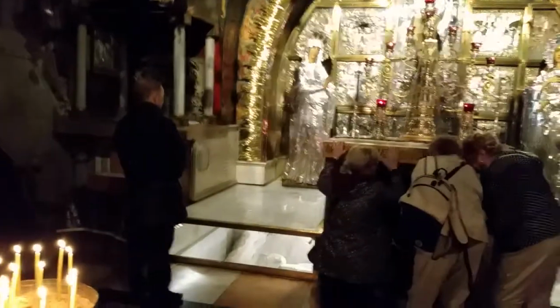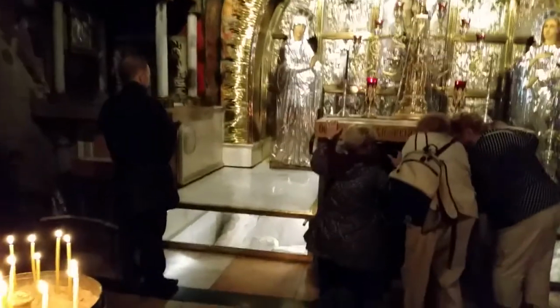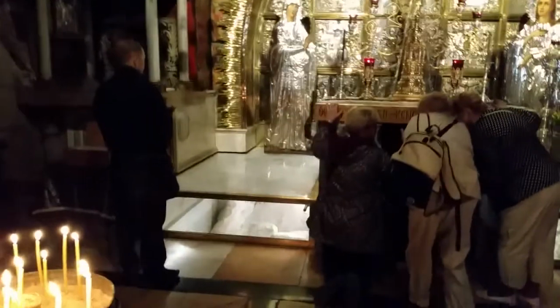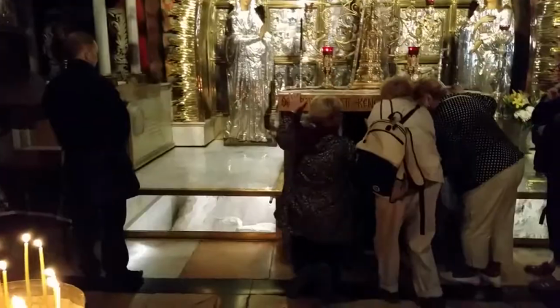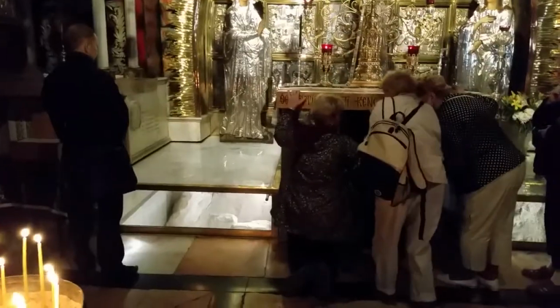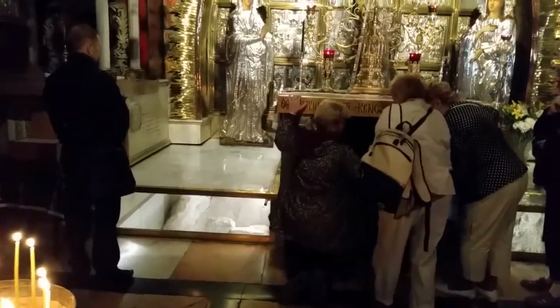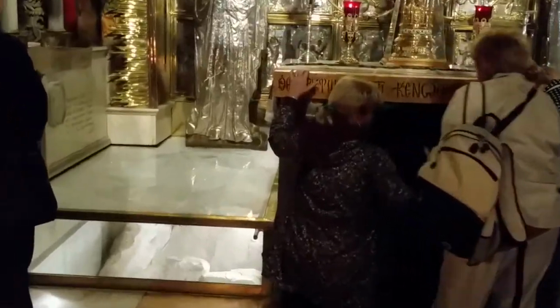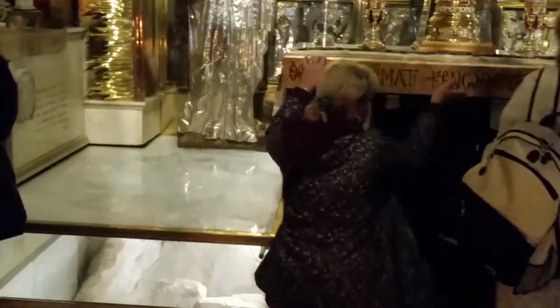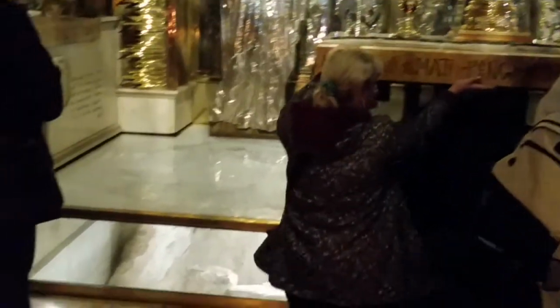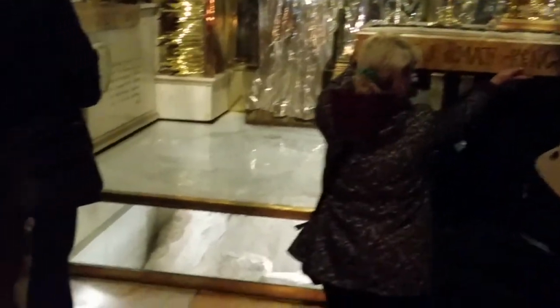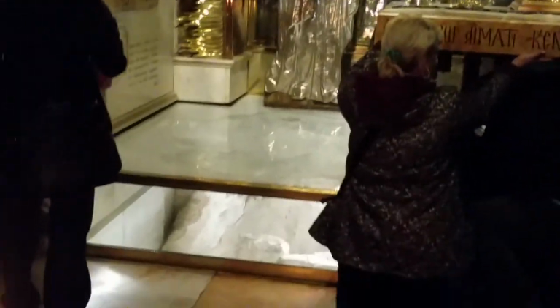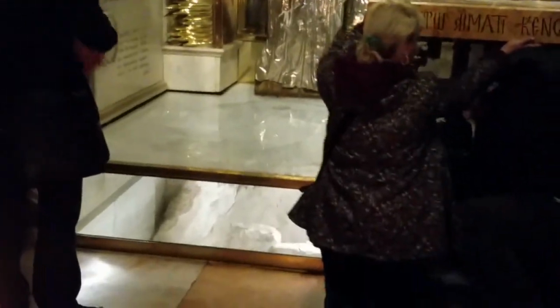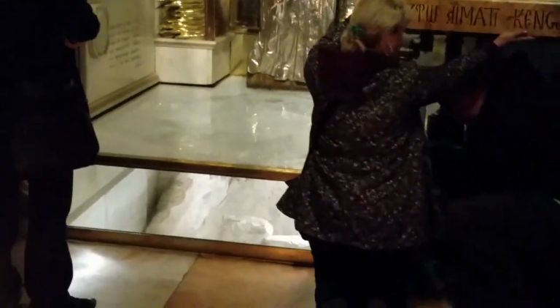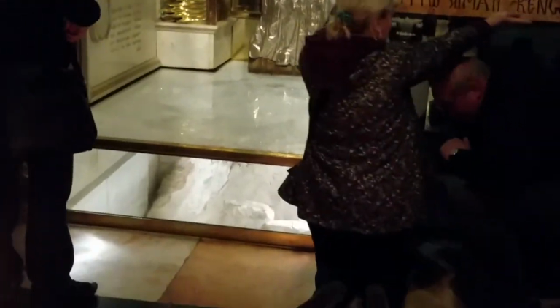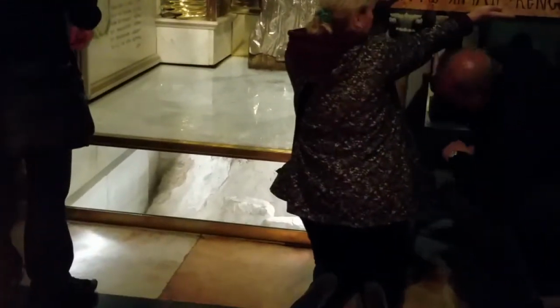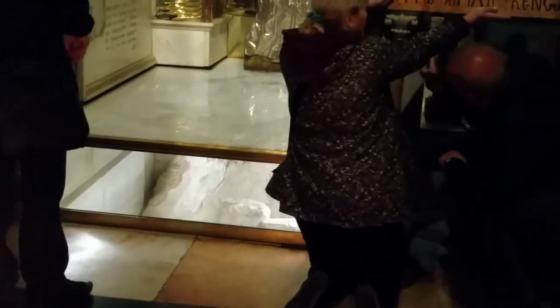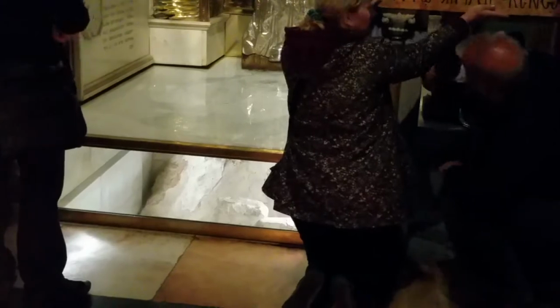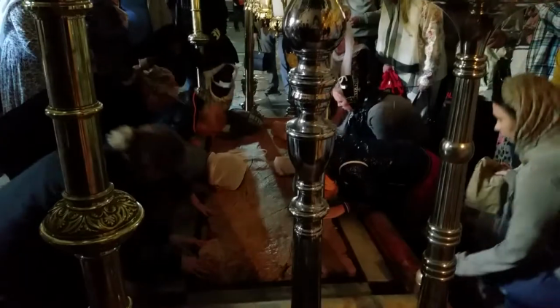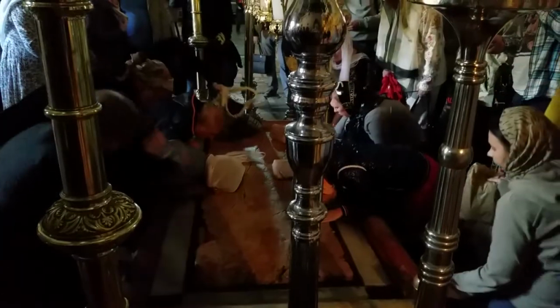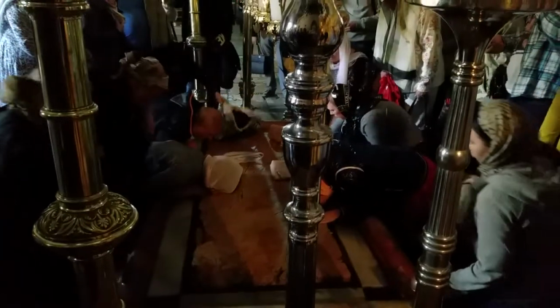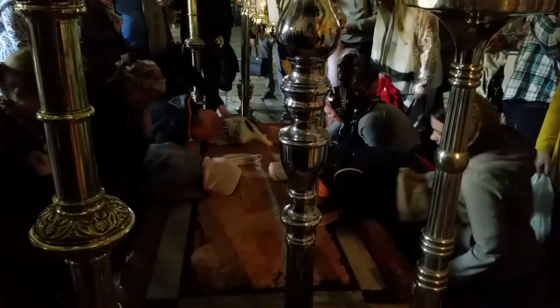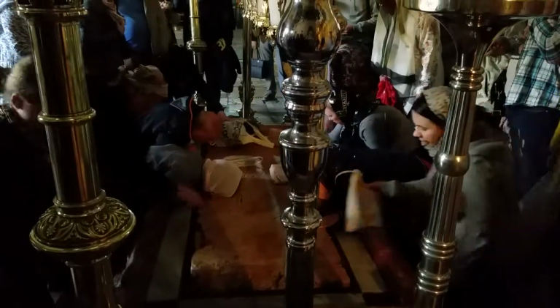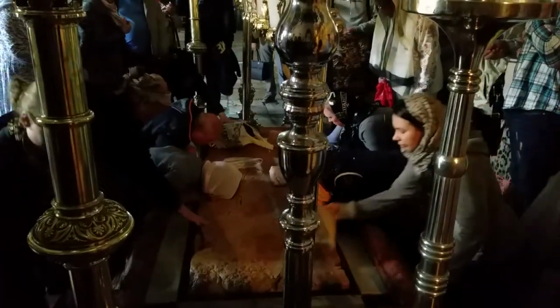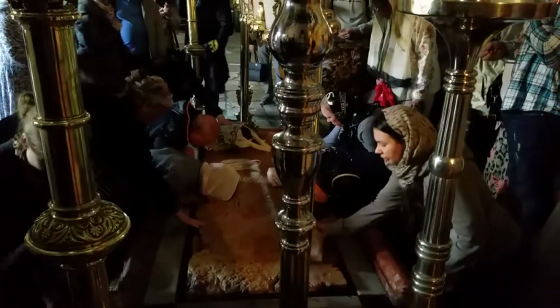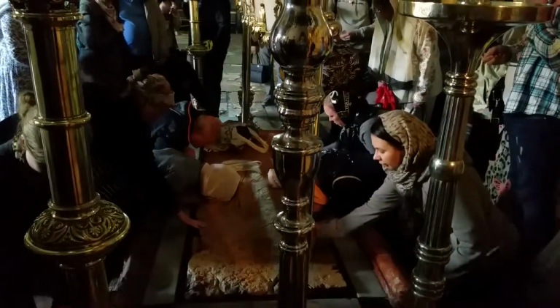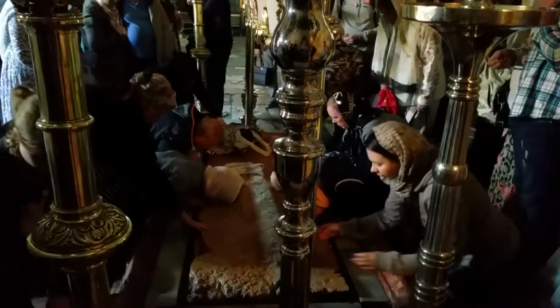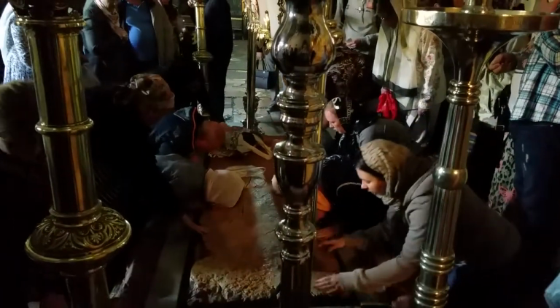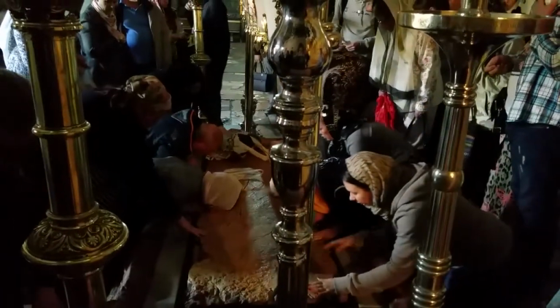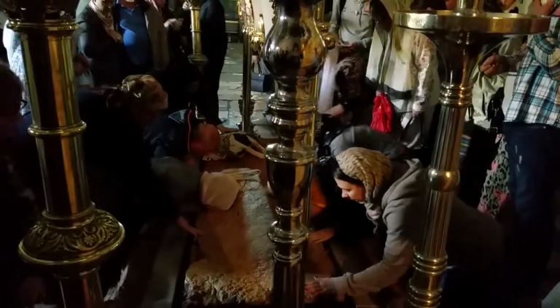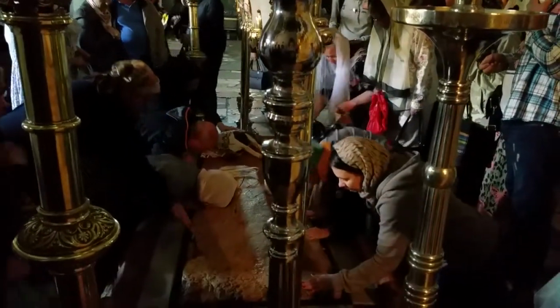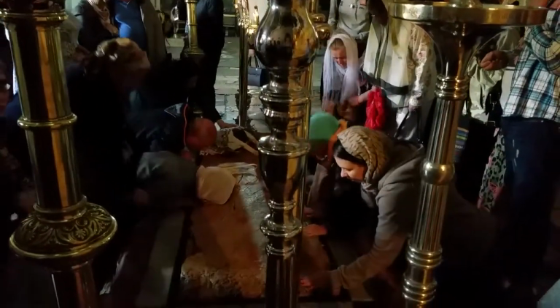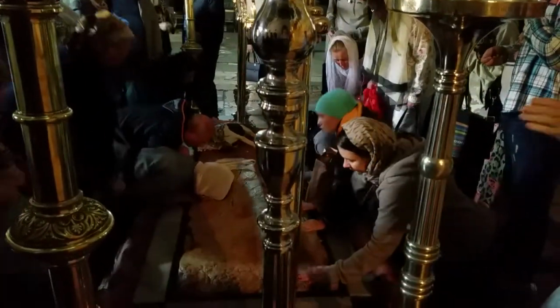Under the glass, you can see the remains of the Rock of Golgotha, the ancient stone — the traditional place of the cleaning of his body.